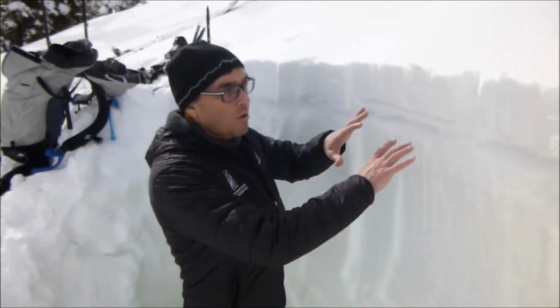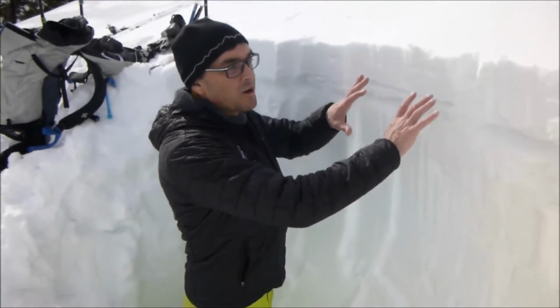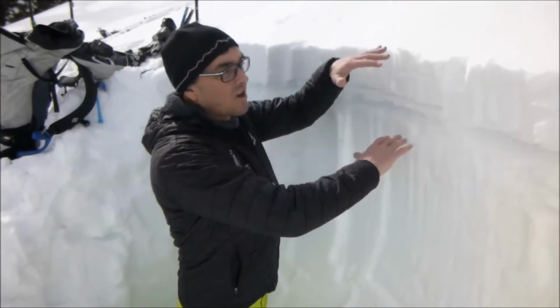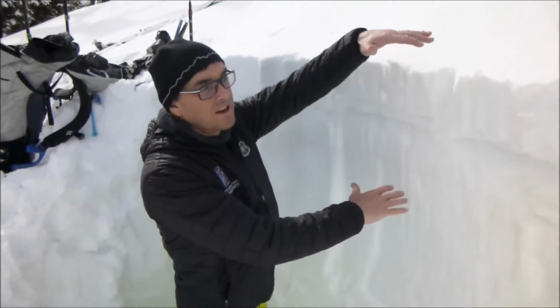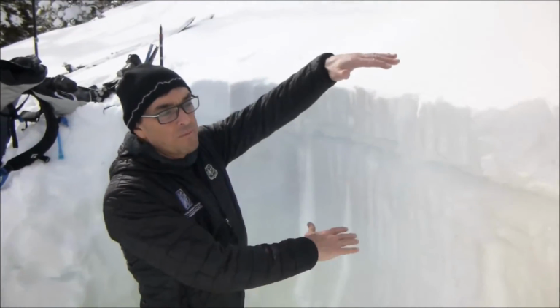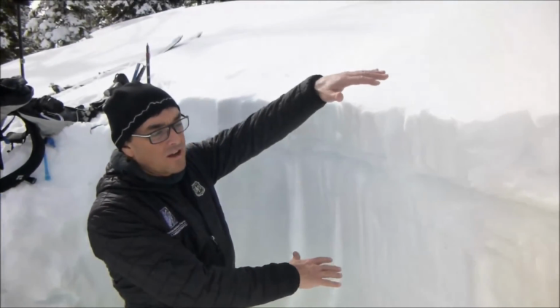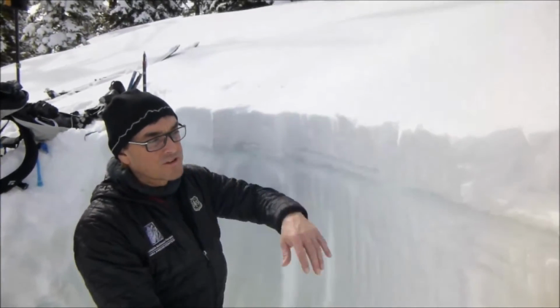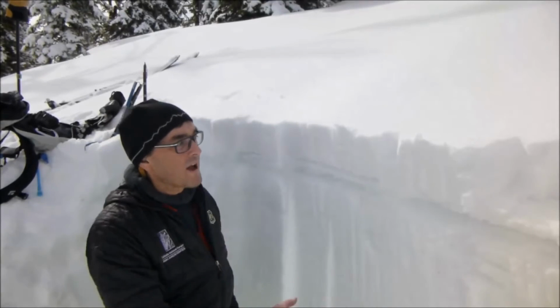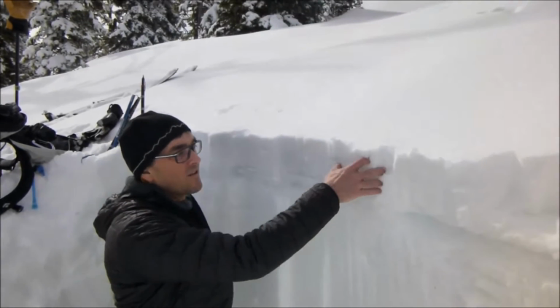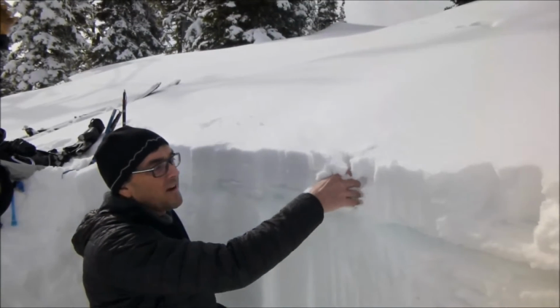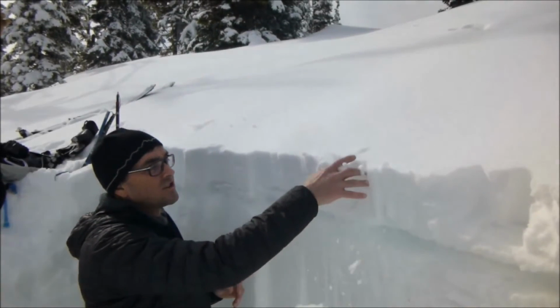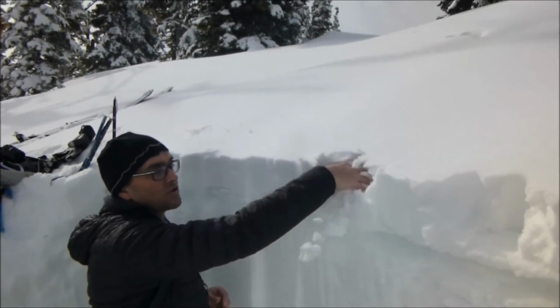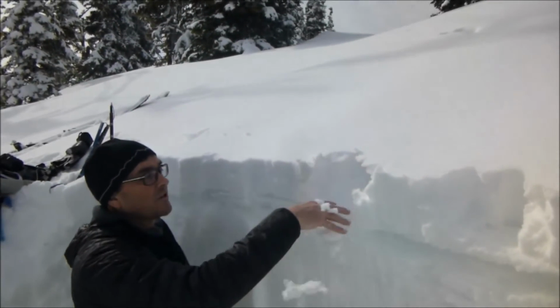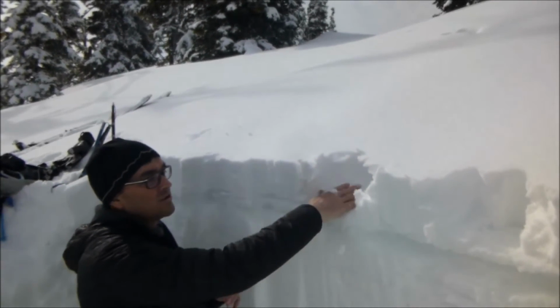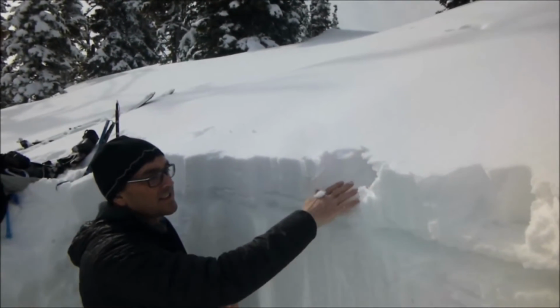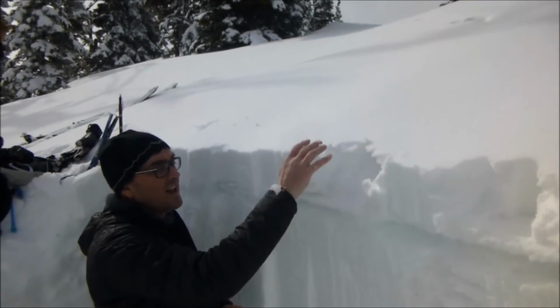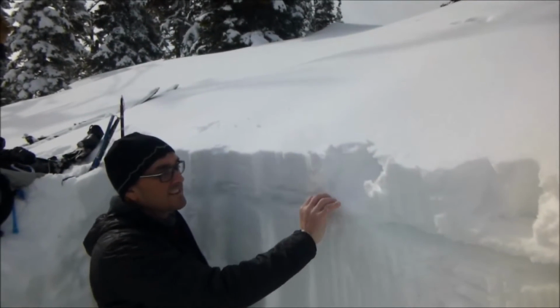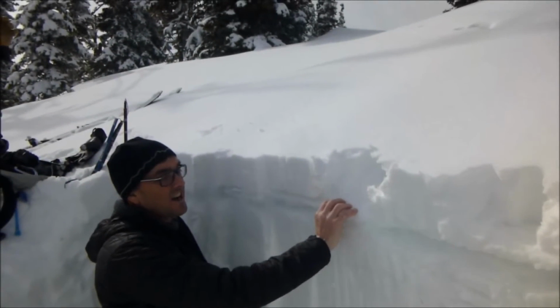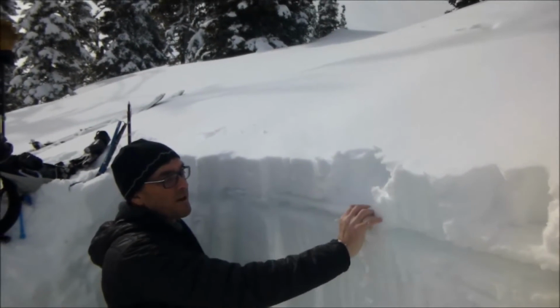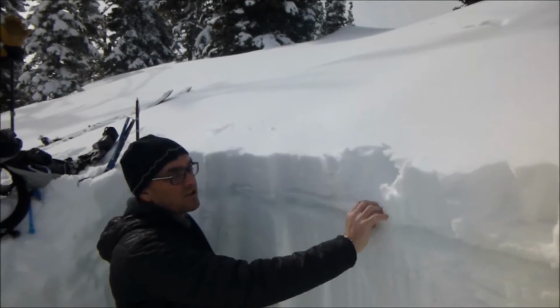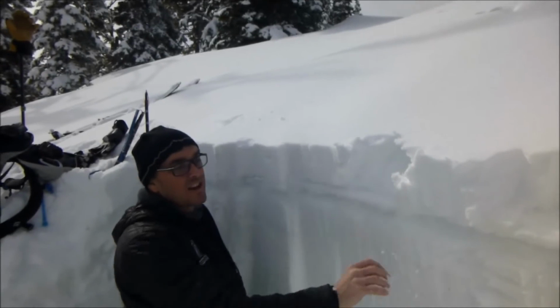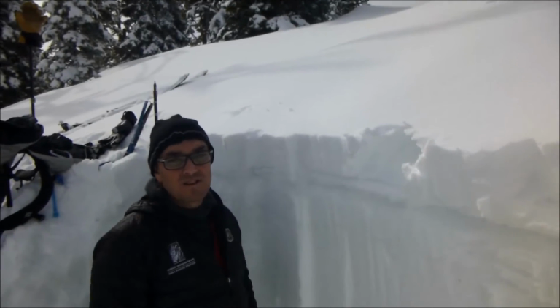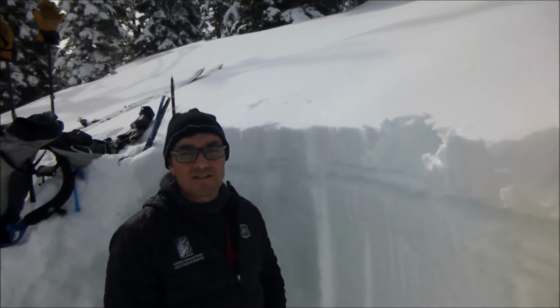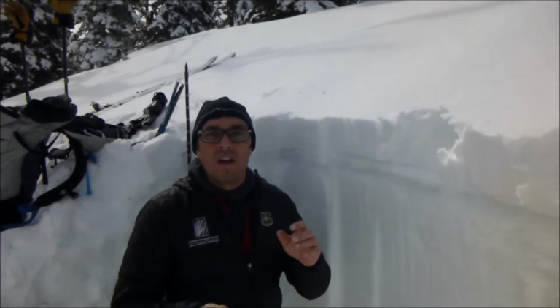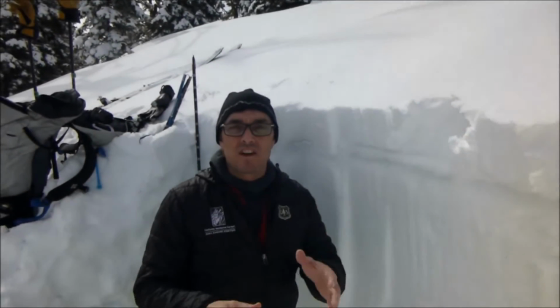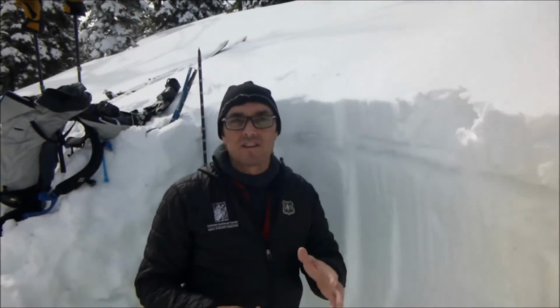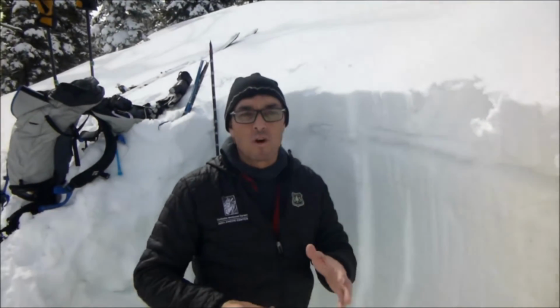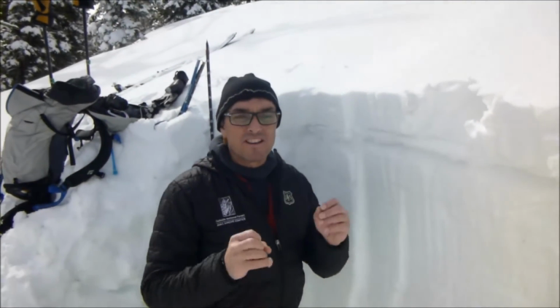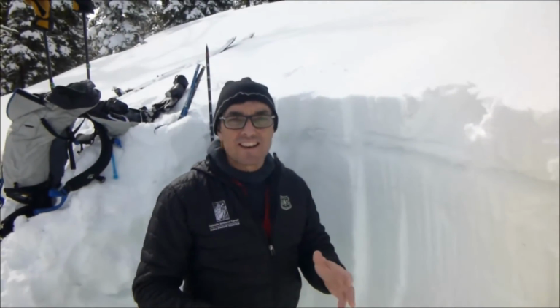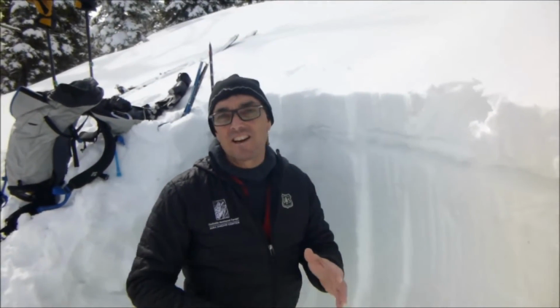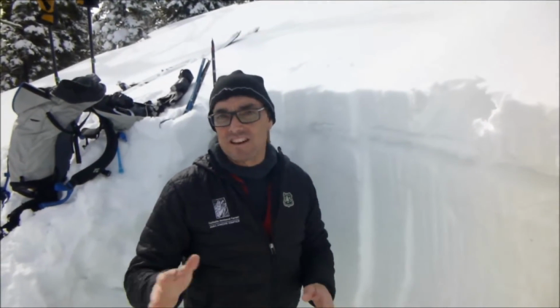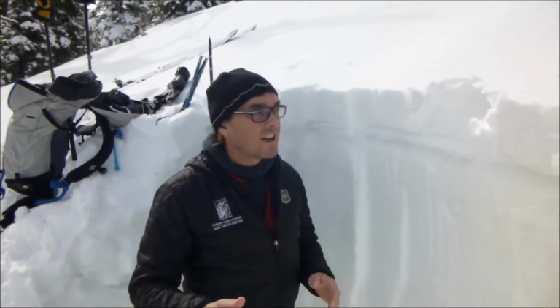What we're worried about is all happening in the upper third of the snowpack. We have about five inches of new snow from the last two days, and it's sitting on about an inch thick ice crust. It's going to start to get warmer and sunnier in the next few days.